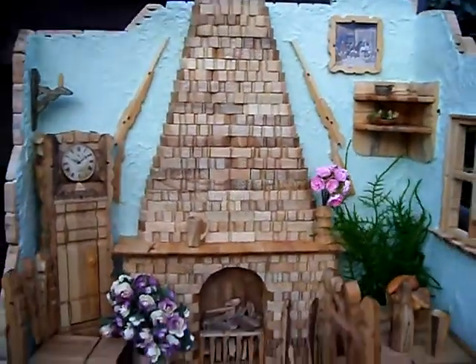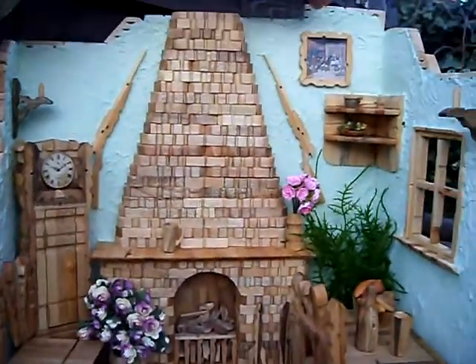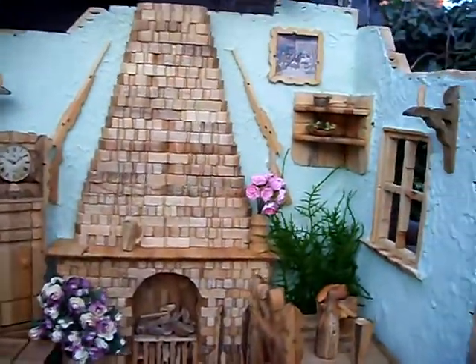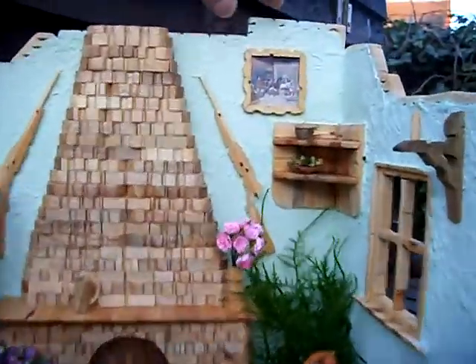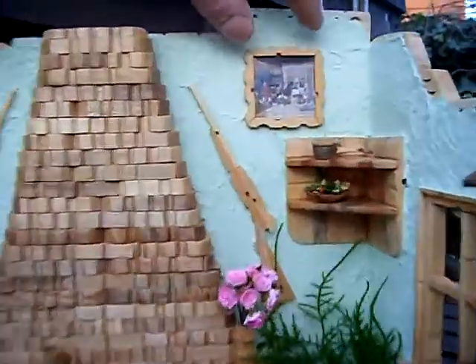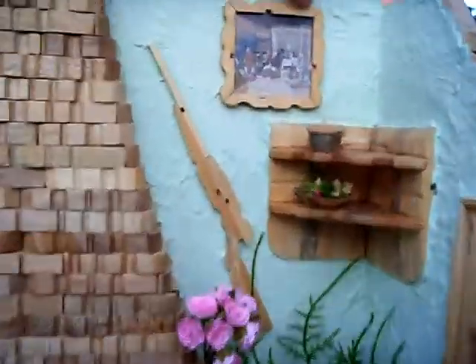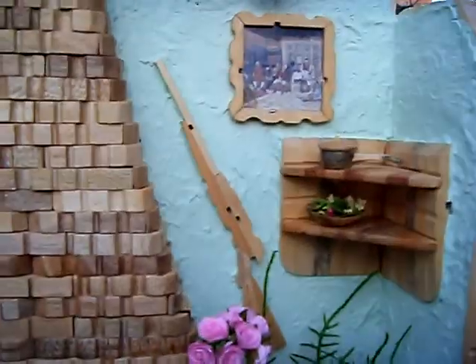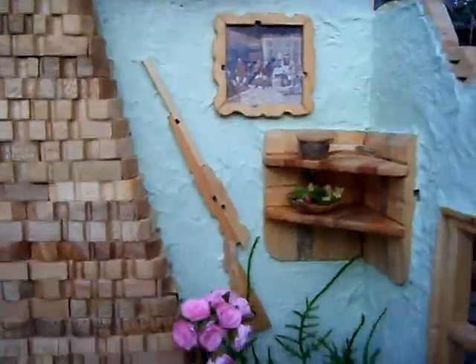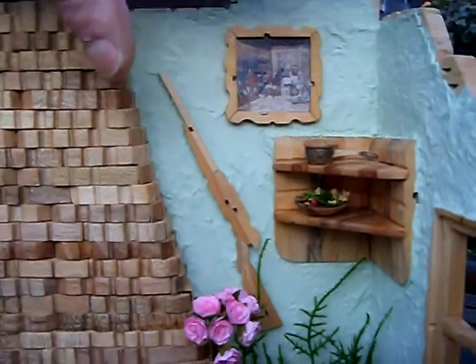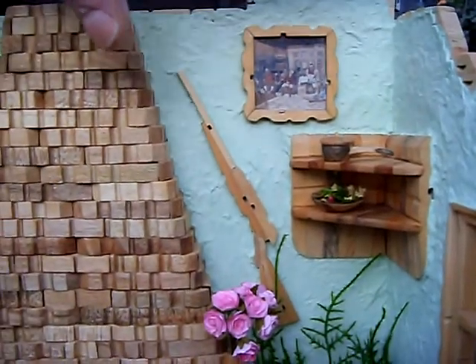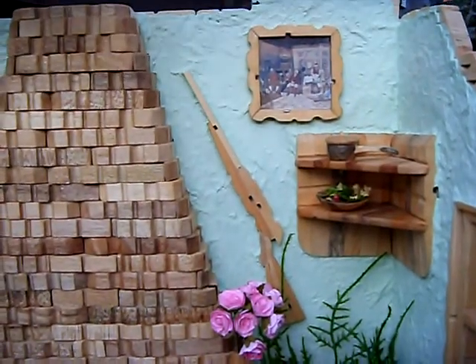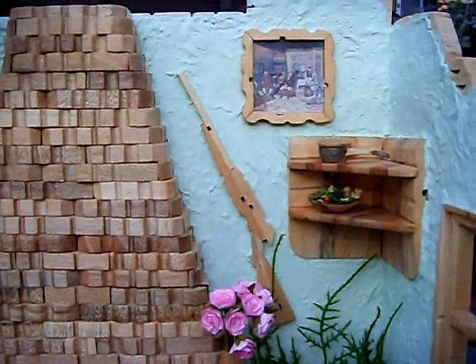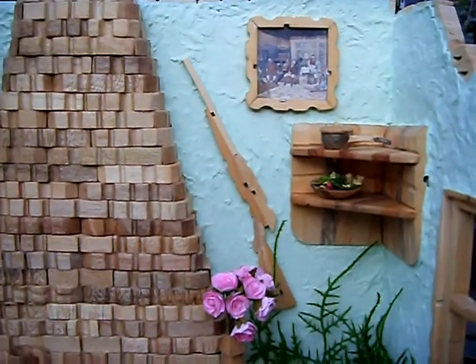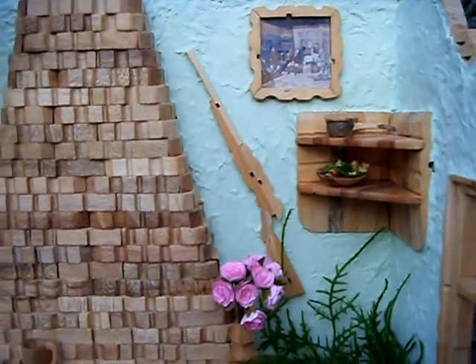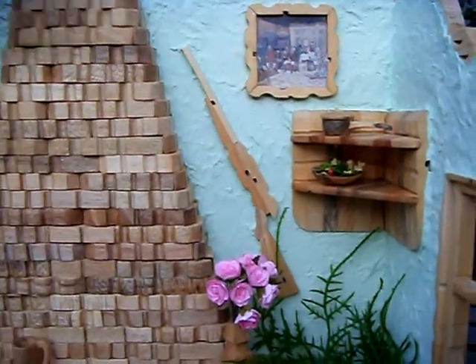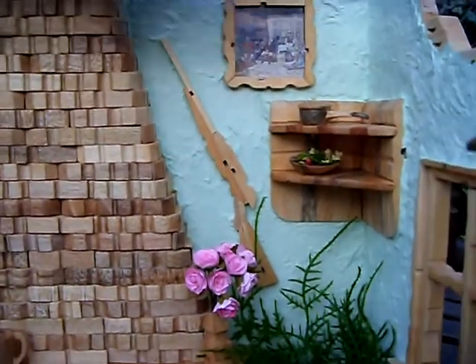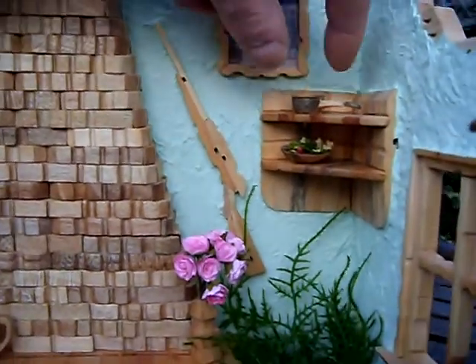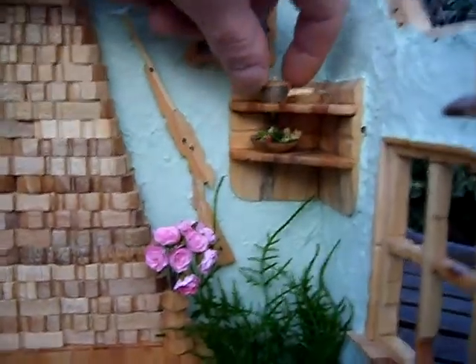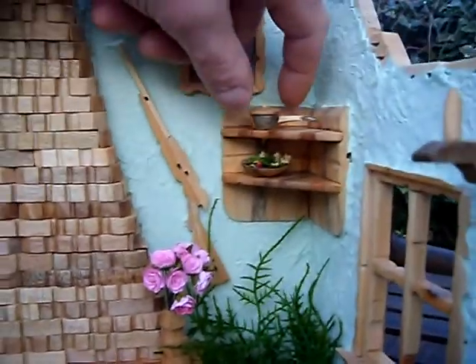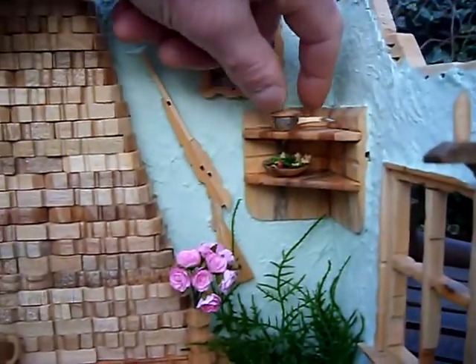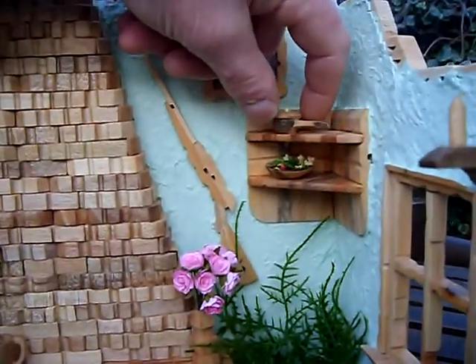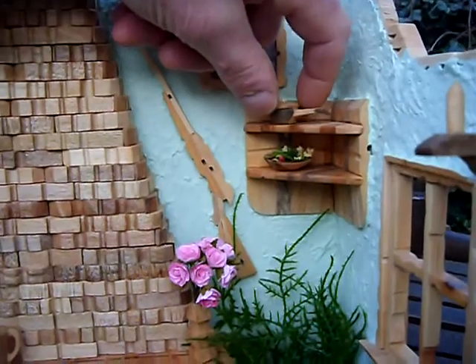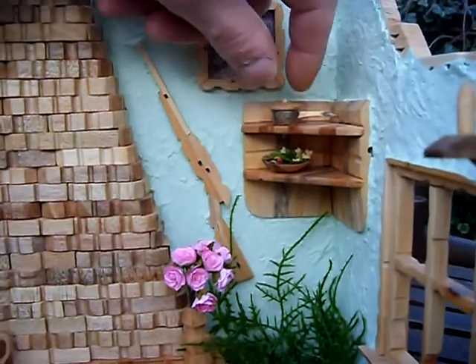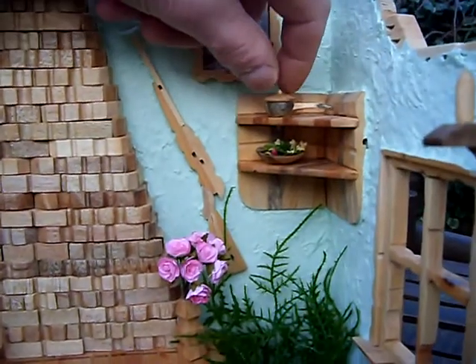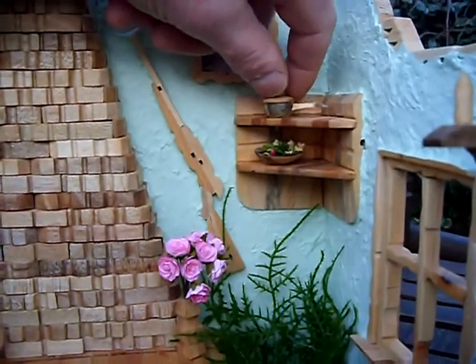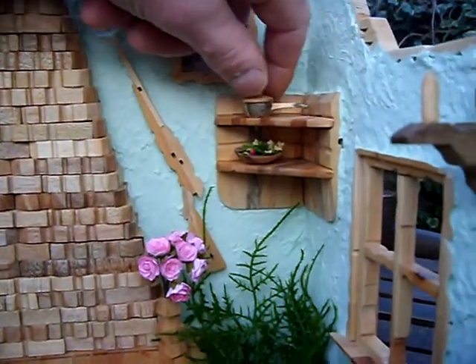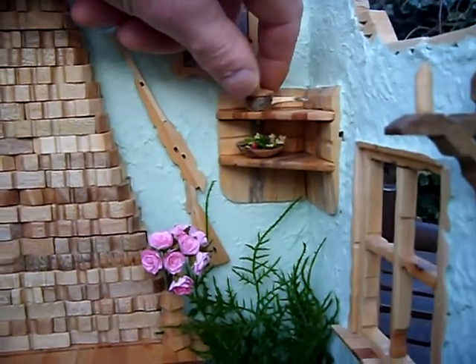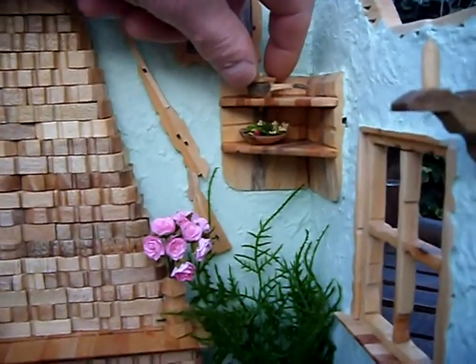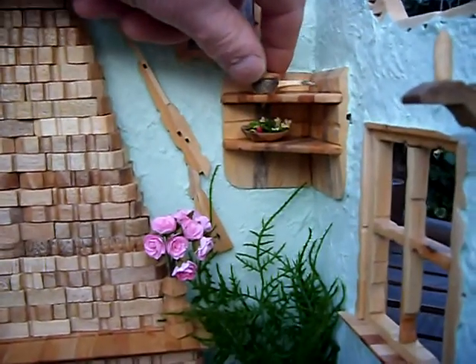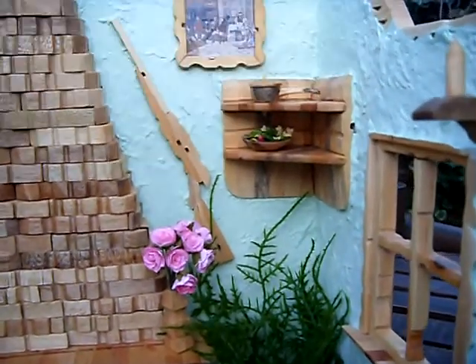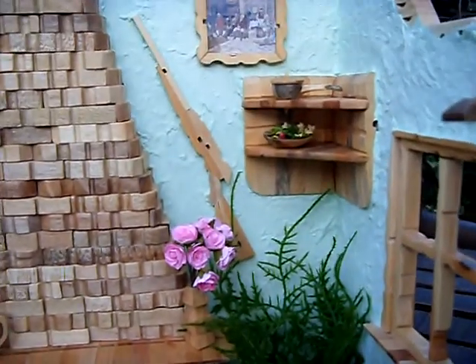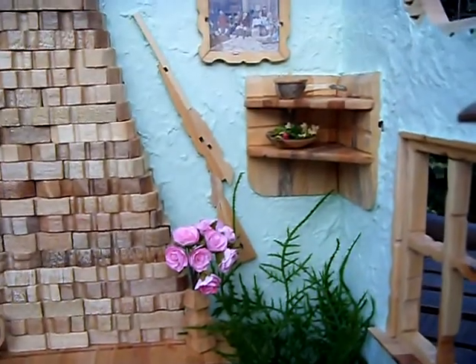Little things like the picture — the smaller the object, the longer it takes to make, obviously. That's probably half a dozen pegs laminated together.